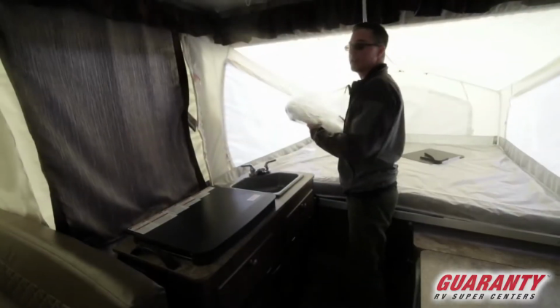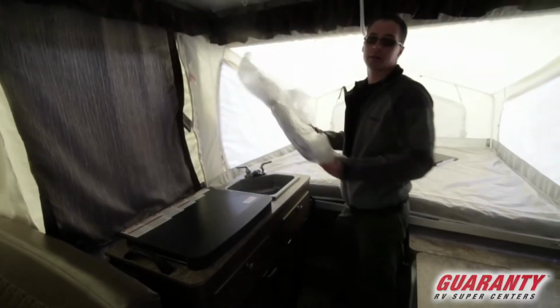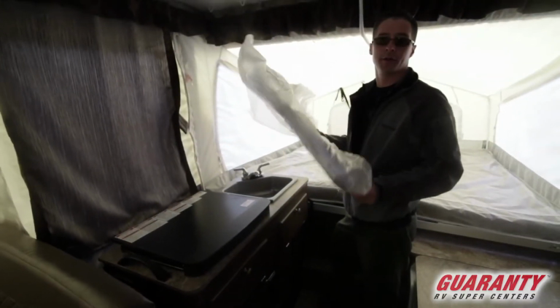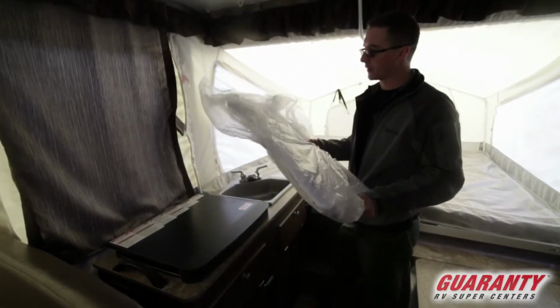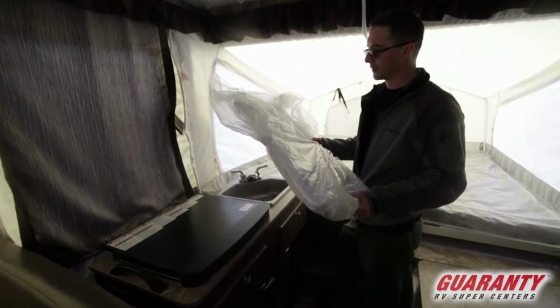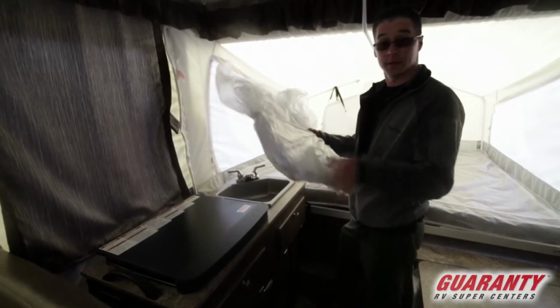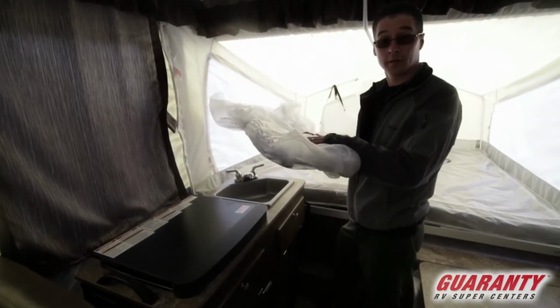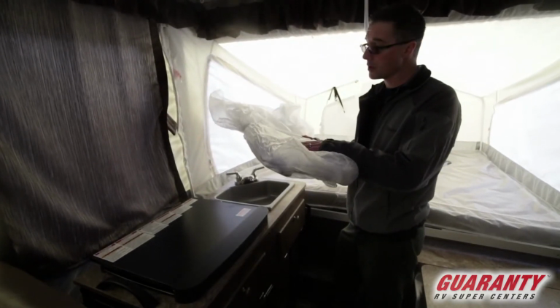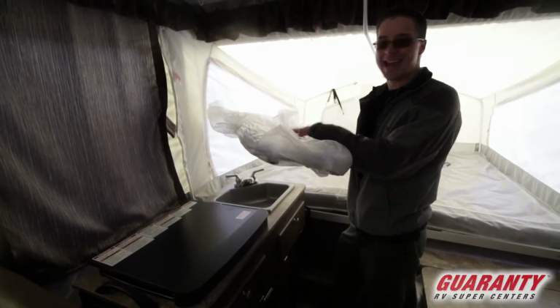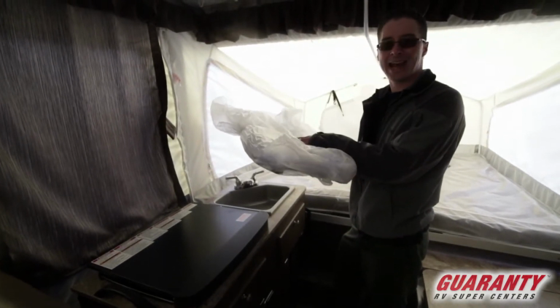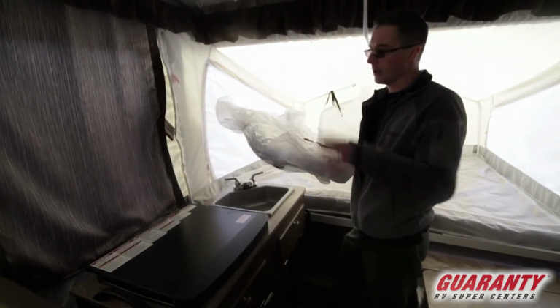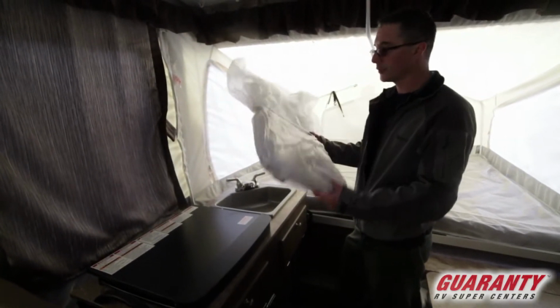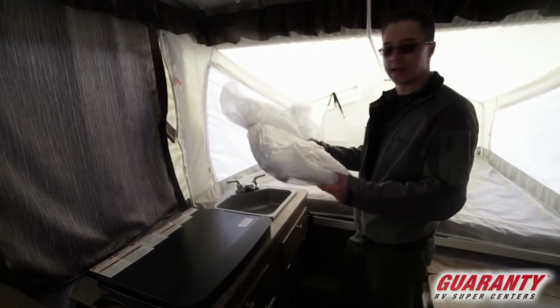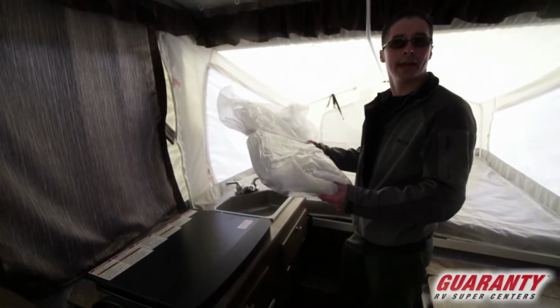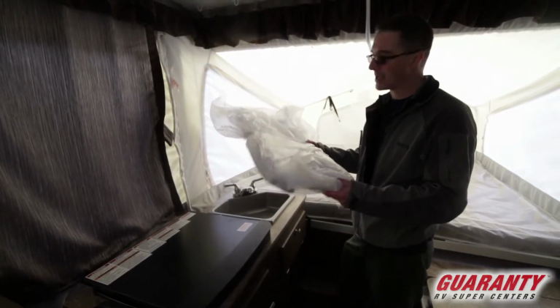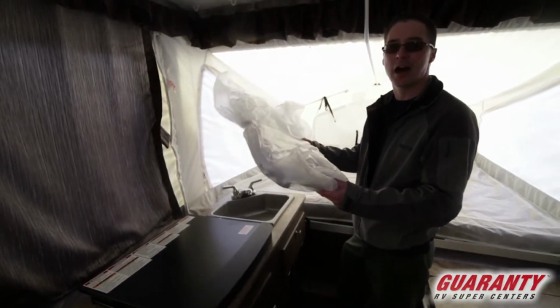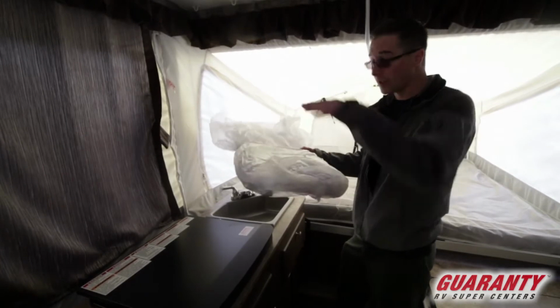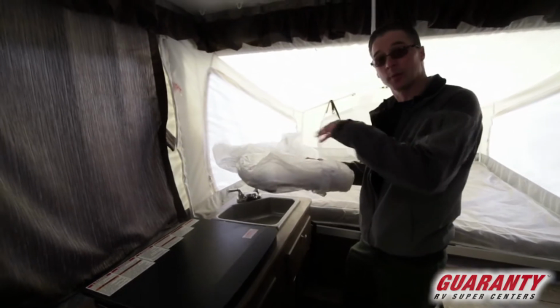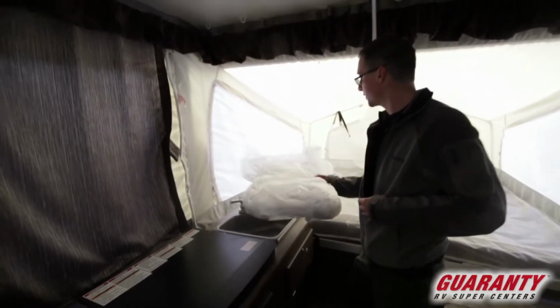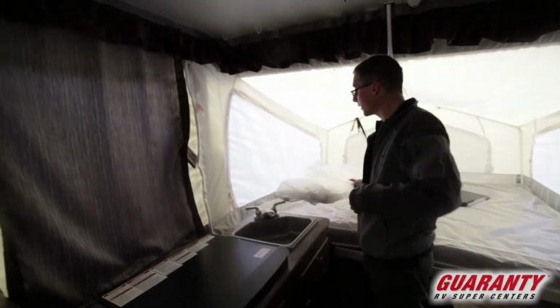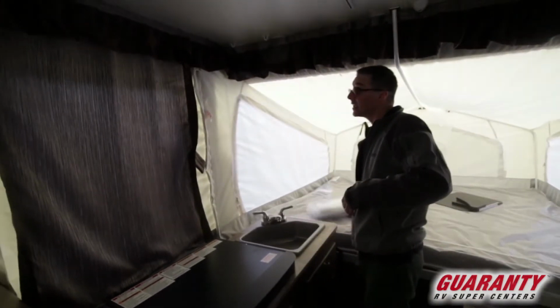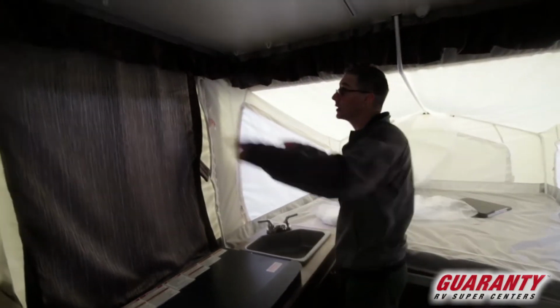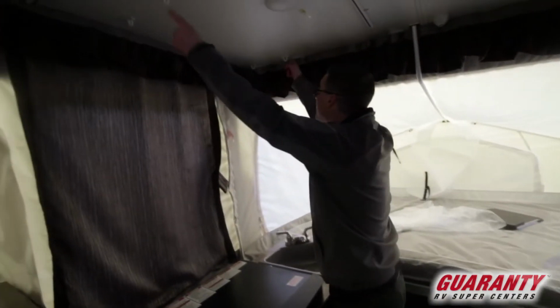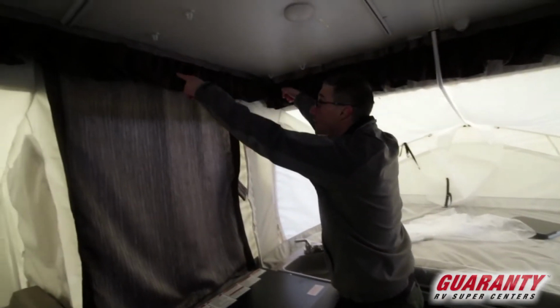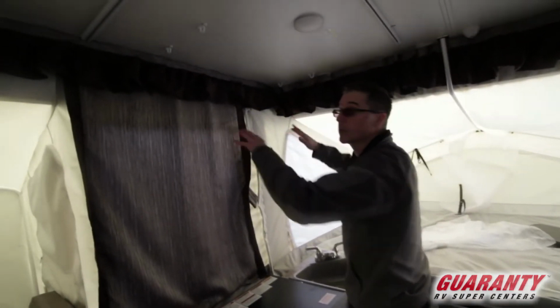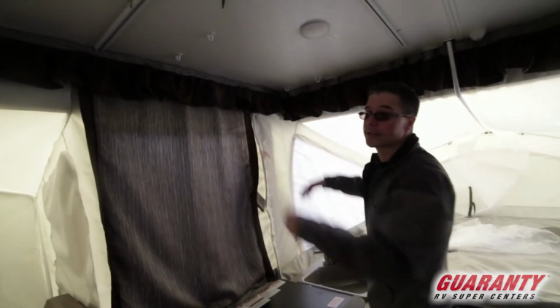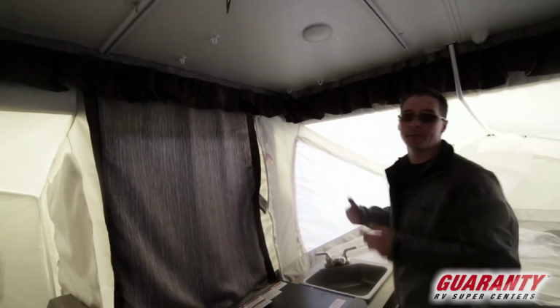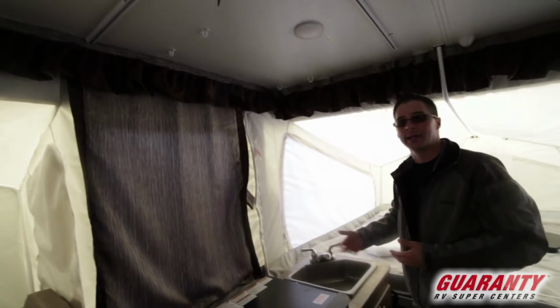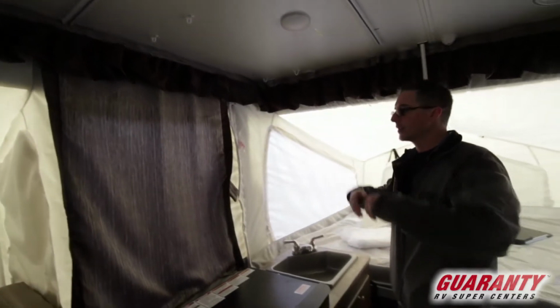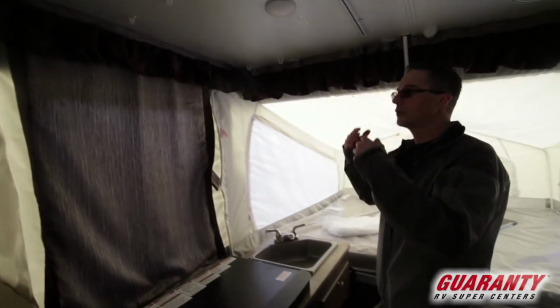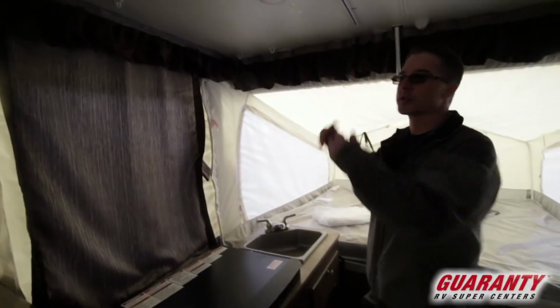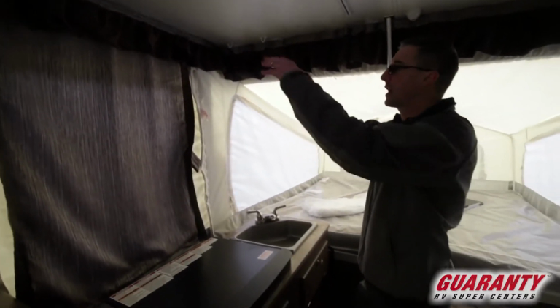These trailers come with a ton of accessories. This is one of them here — it's a hanging cabinet. It's soft so it's collapsible when you need to stow it. It actually clips in up here and it's a great place to hang paper plates, utensils, stuff like that.